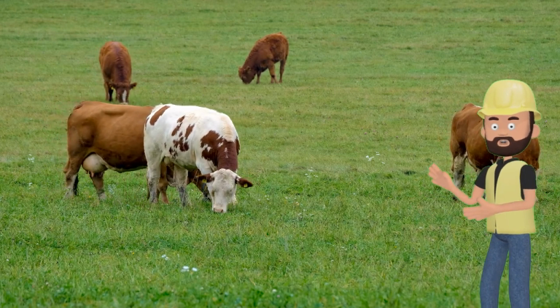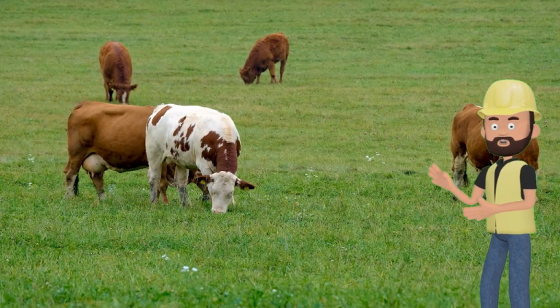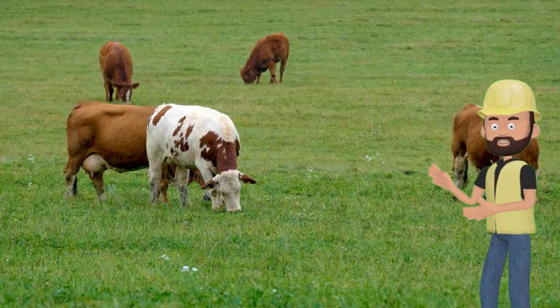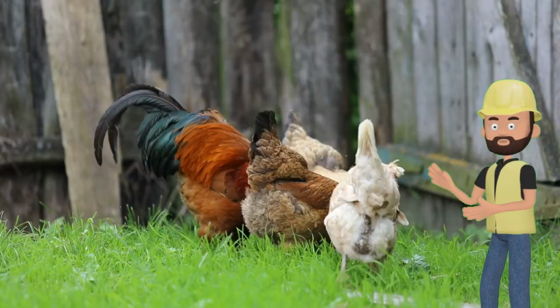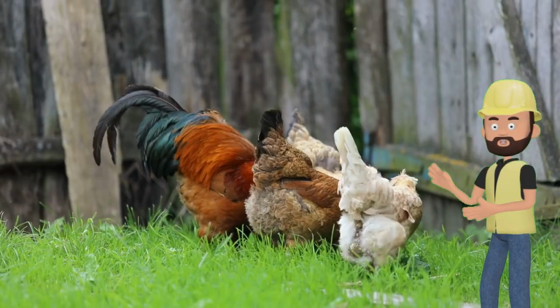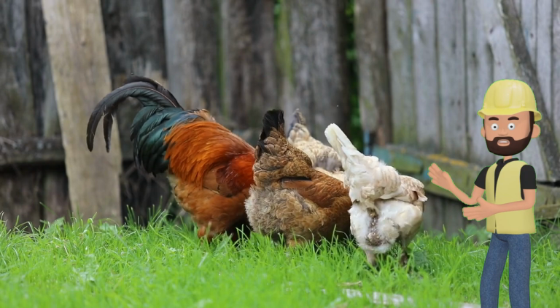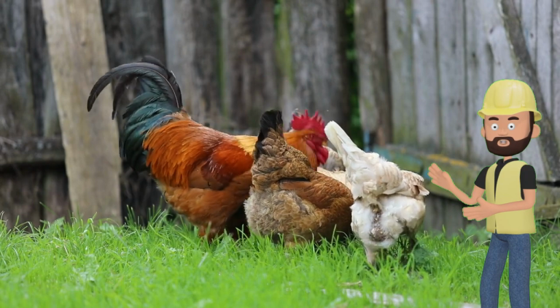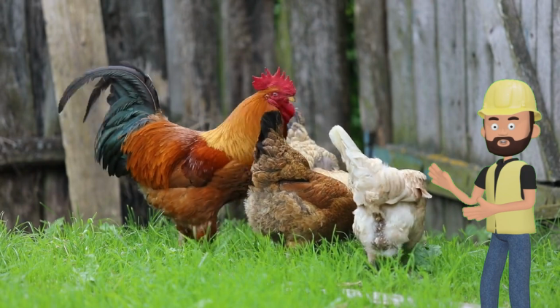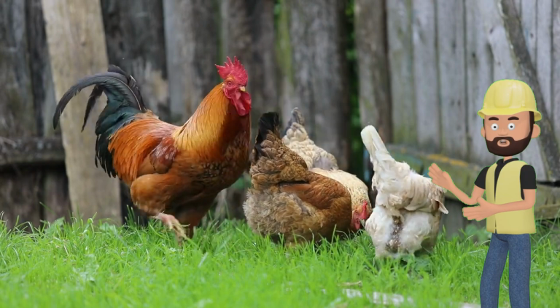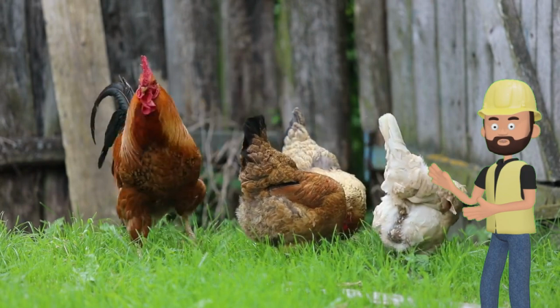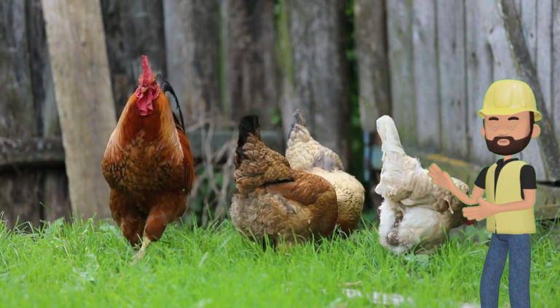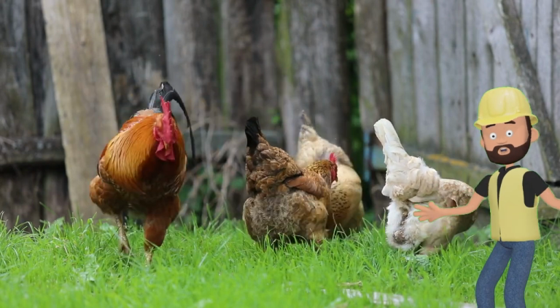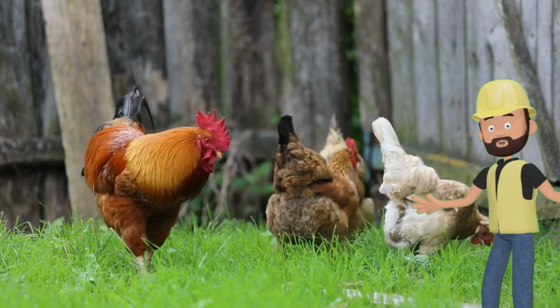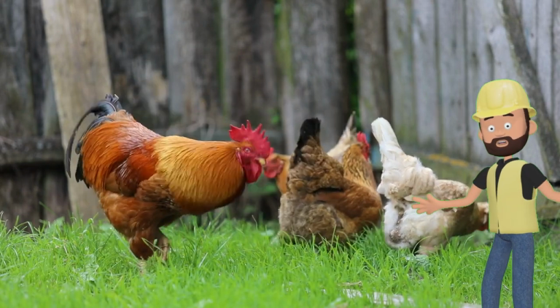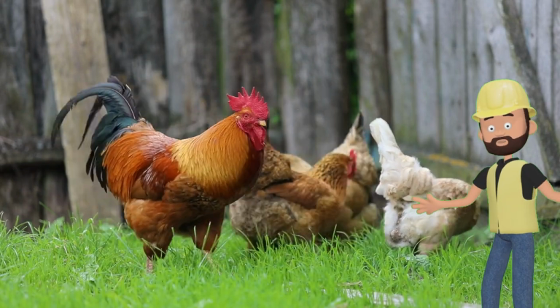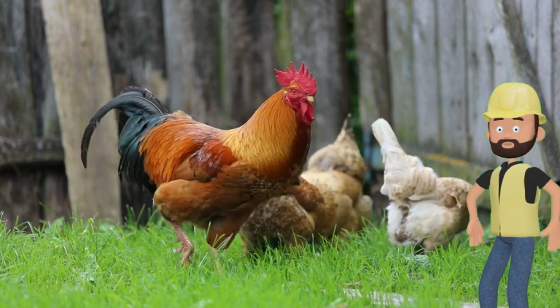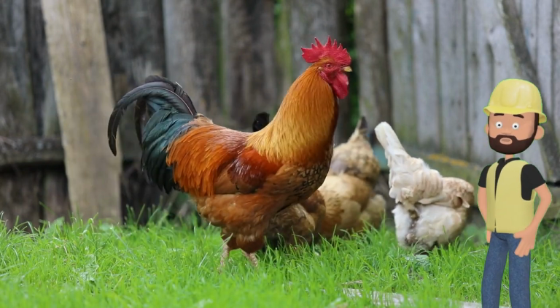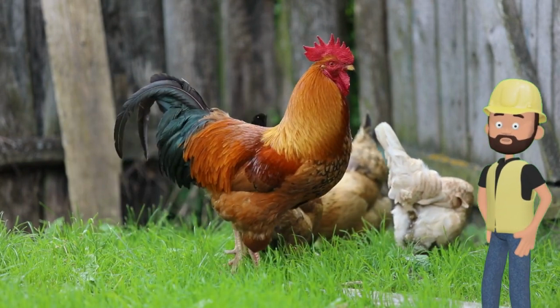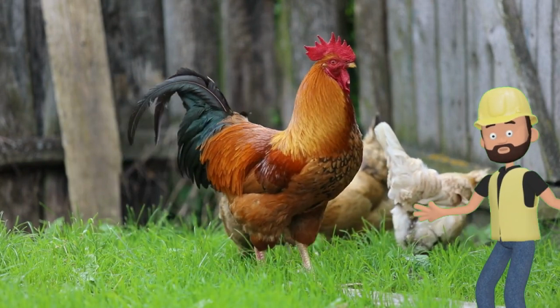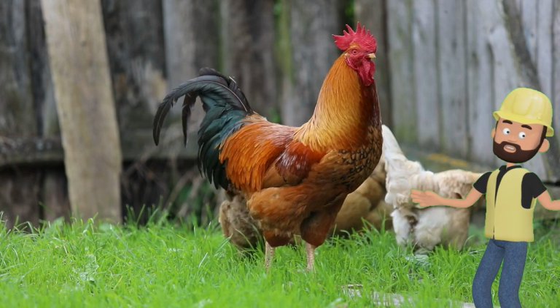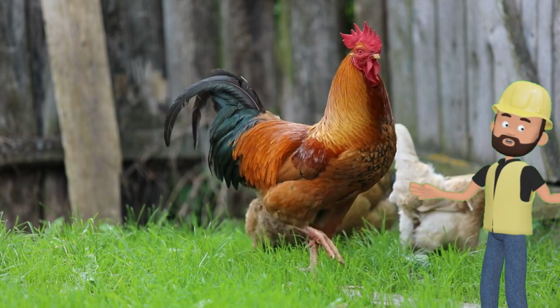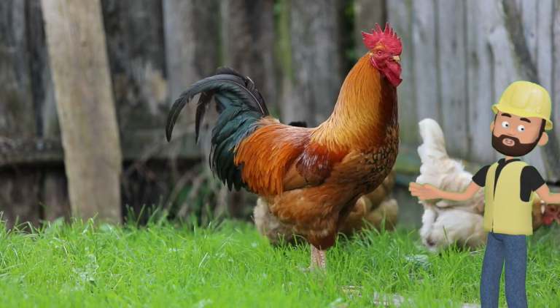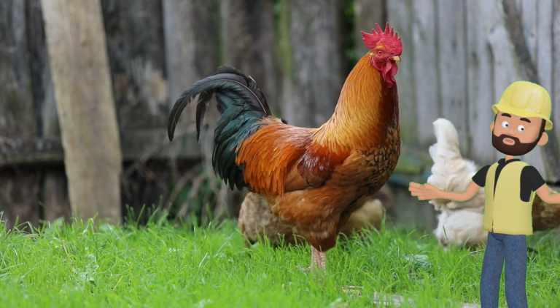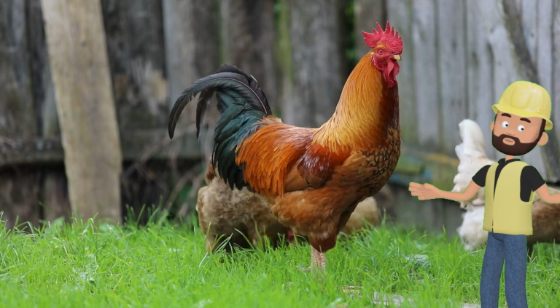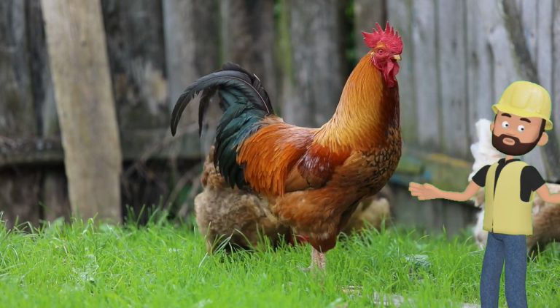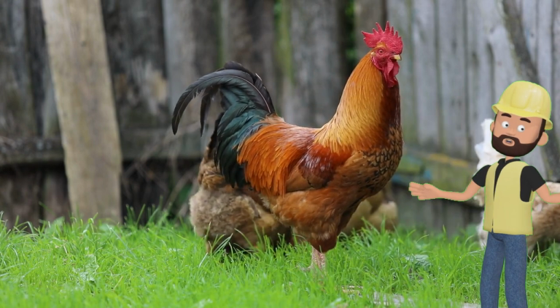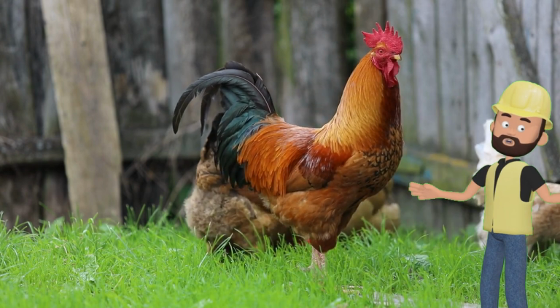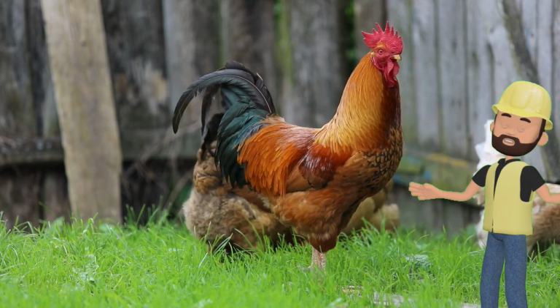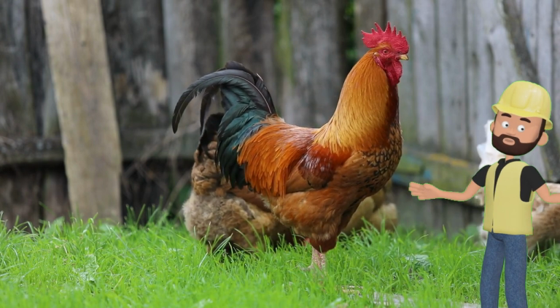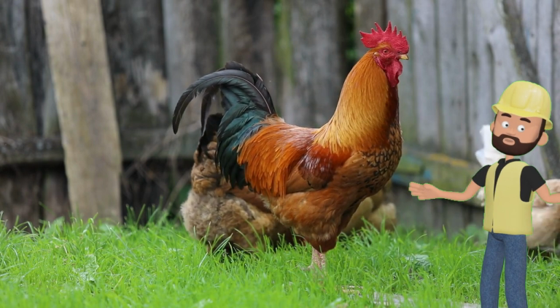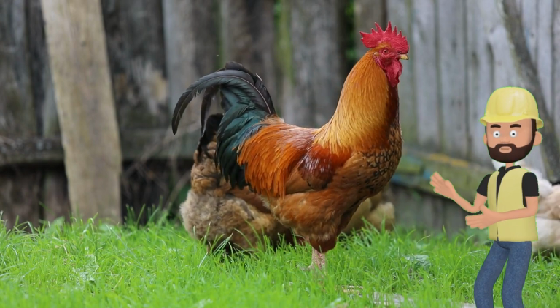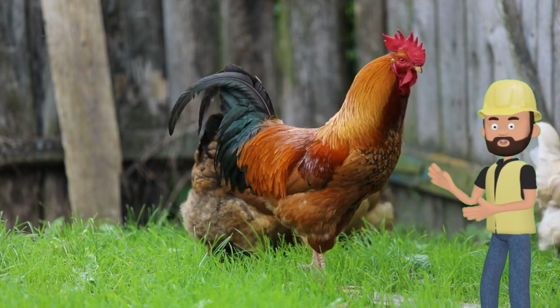Next we have chickens. Chickens are small and covered in feathers. They lay eggs that we eat for breakfast. Chickens cluck and scratch the ground with their feet. Can you cluck like a chicken? Cluck, cluck!